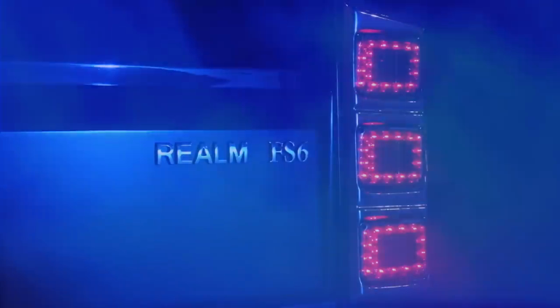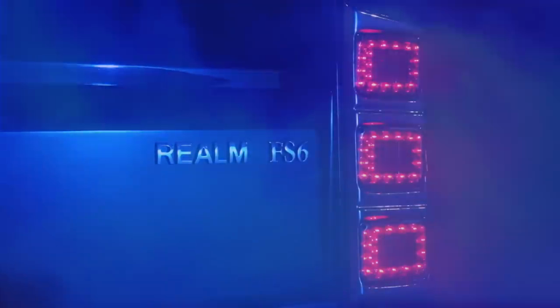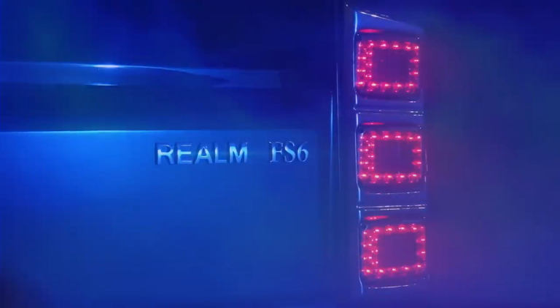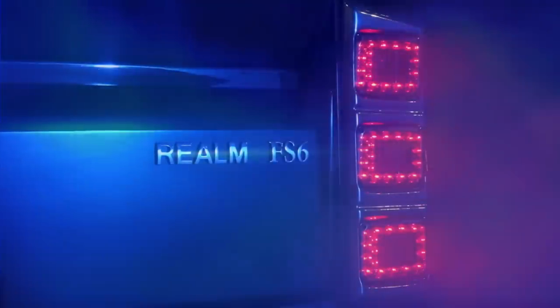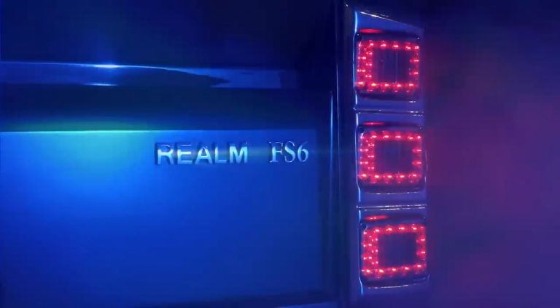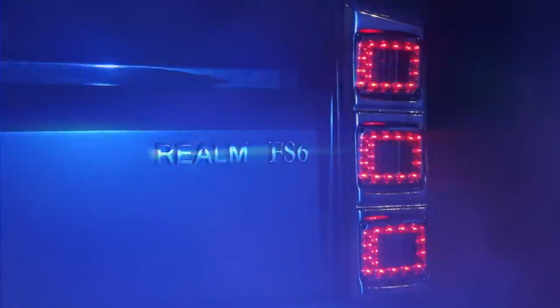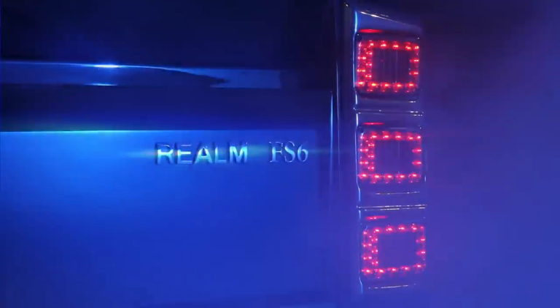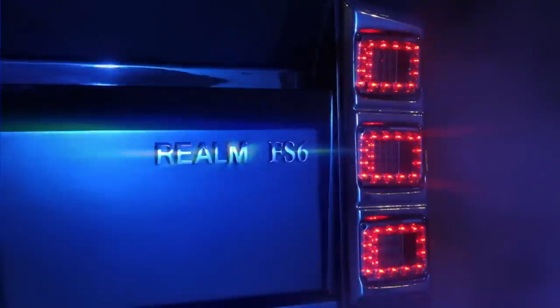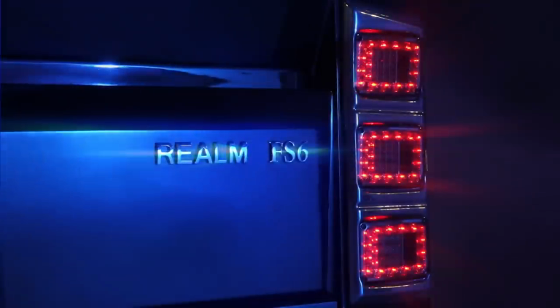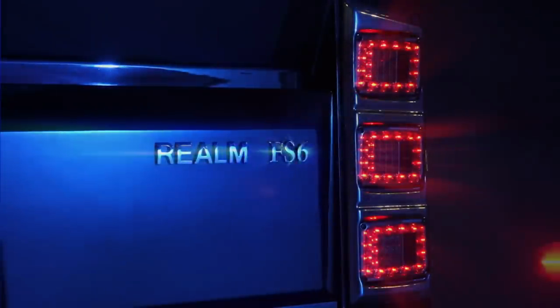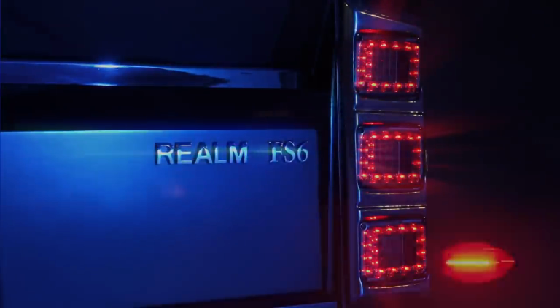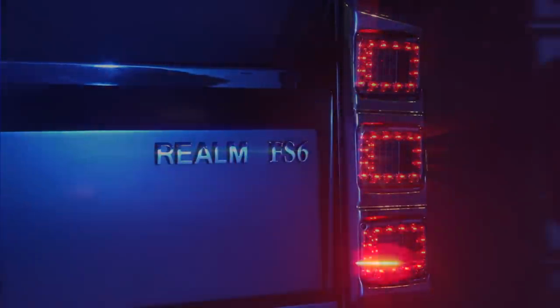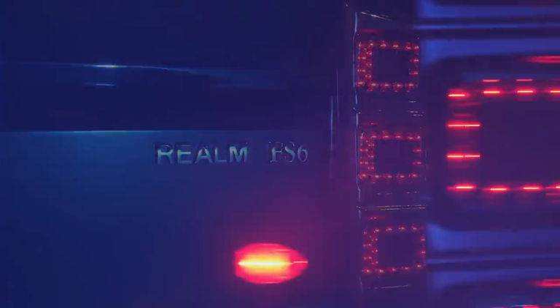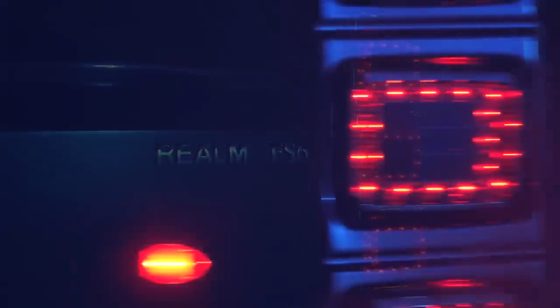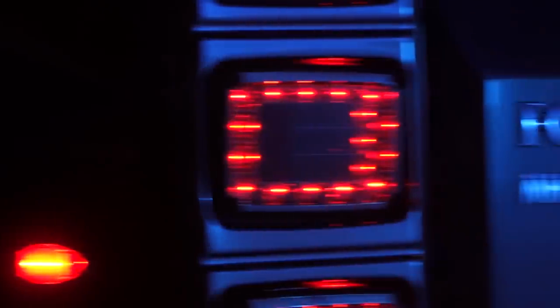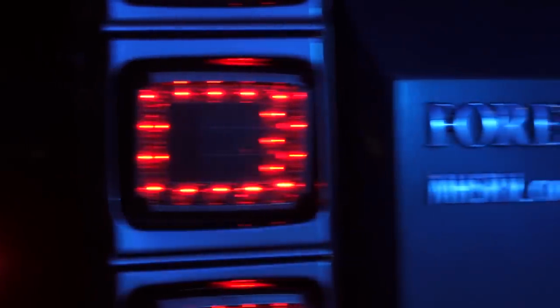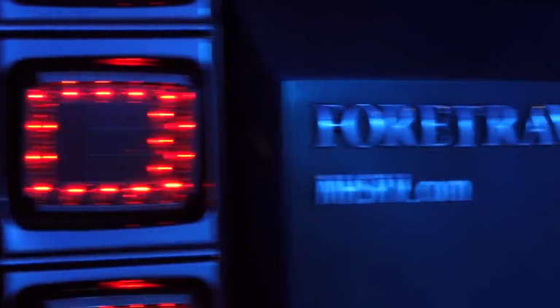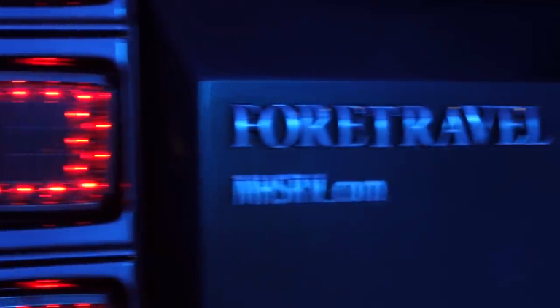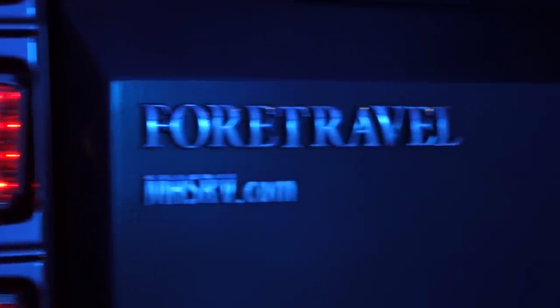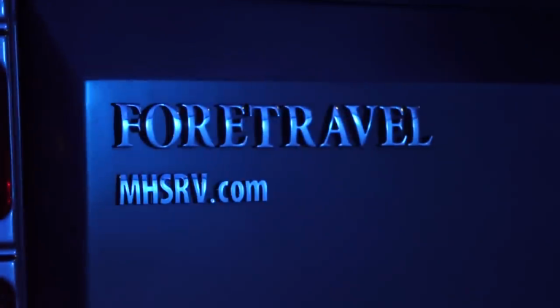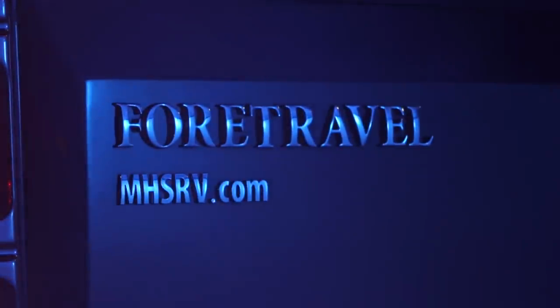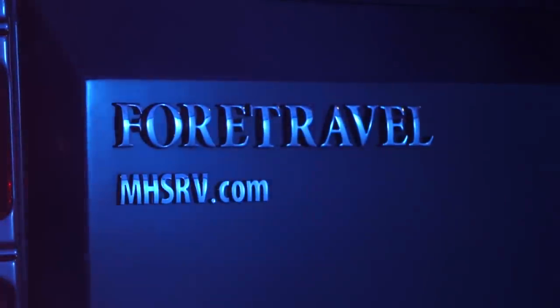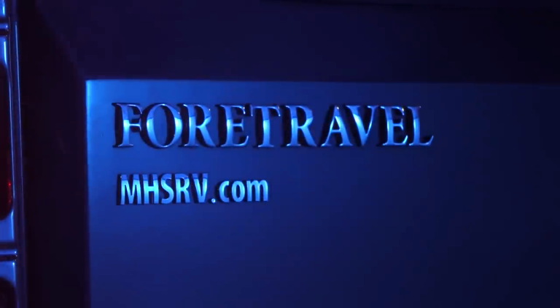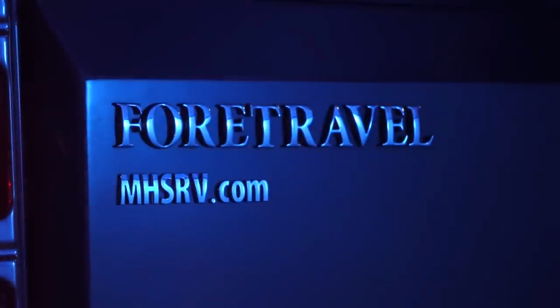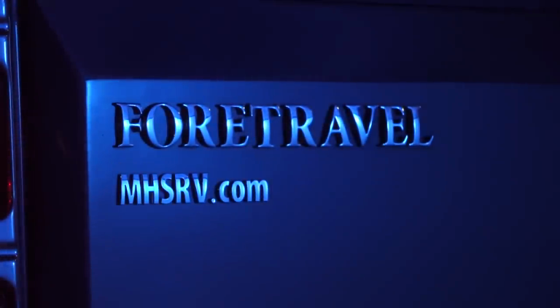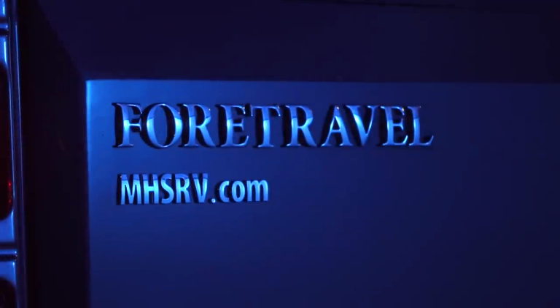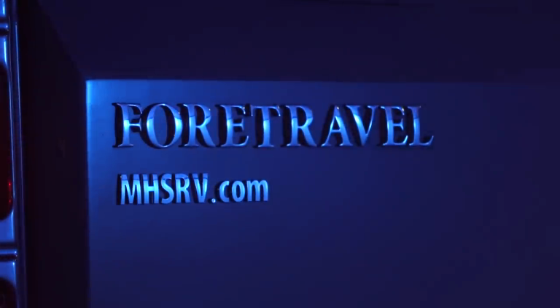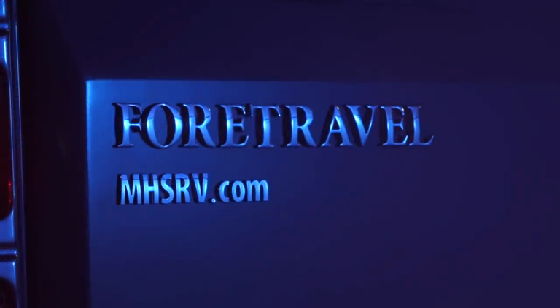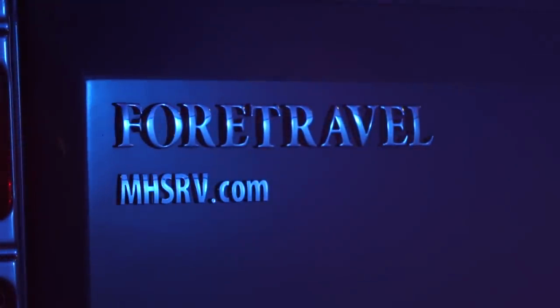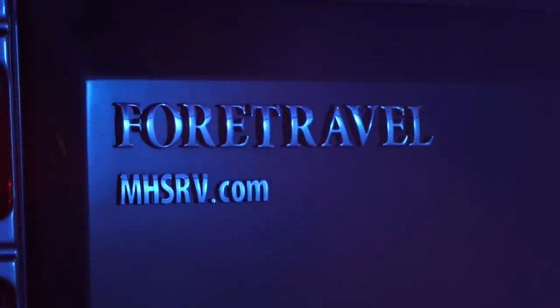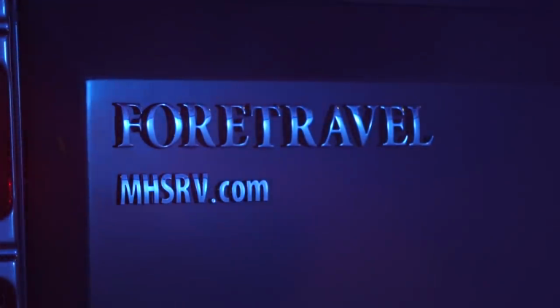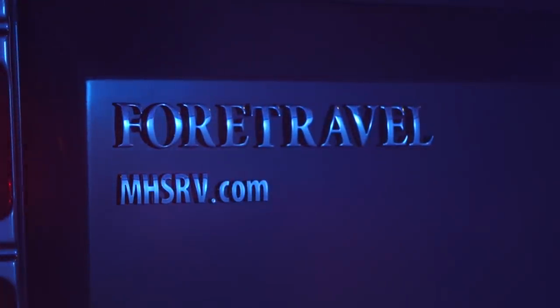Introducing the 4-Travel Realm FS6, available exclusively at Motorhome Specialist, the number one volume-selling motorhome dealership in the world.